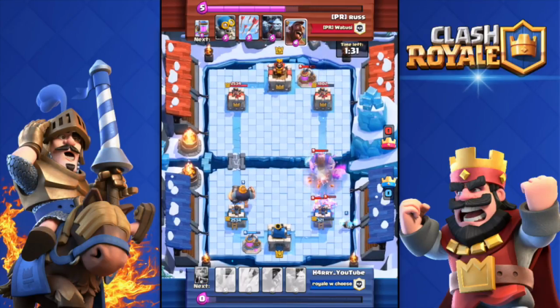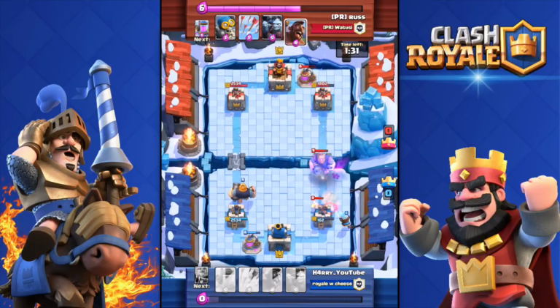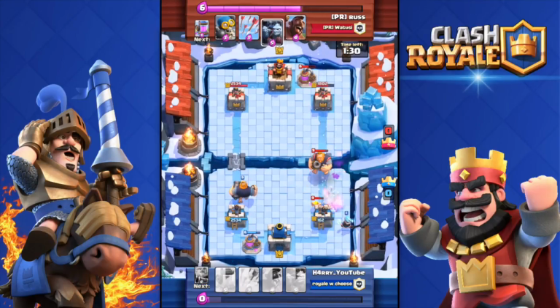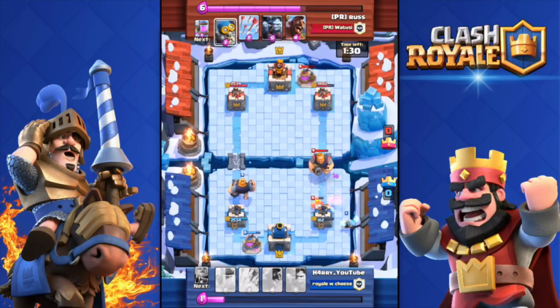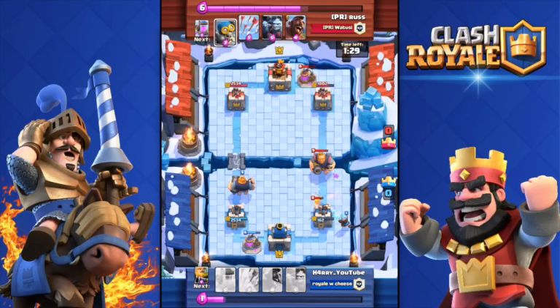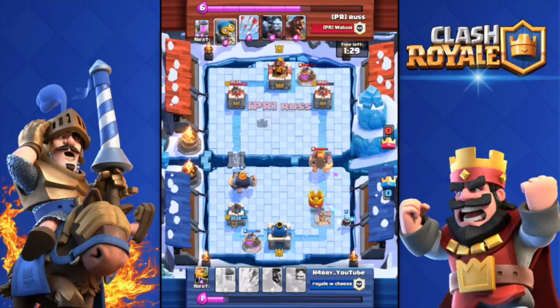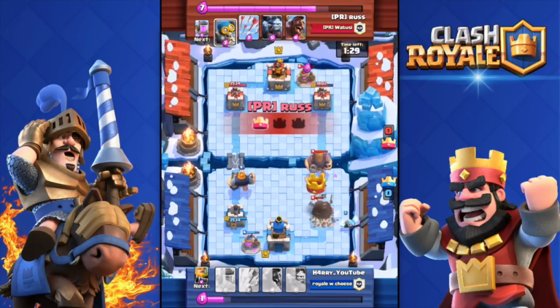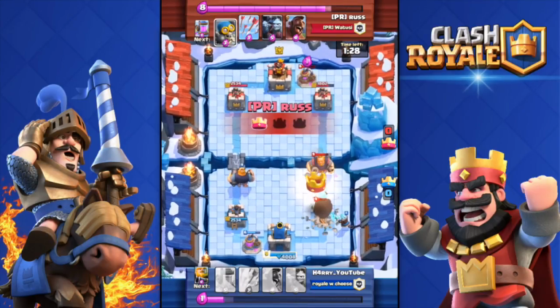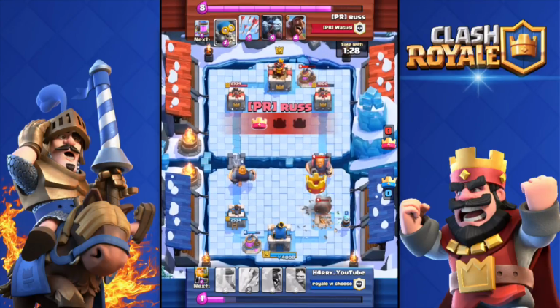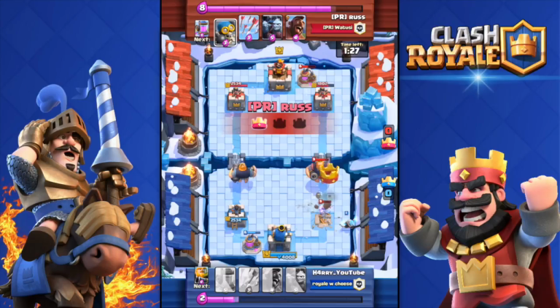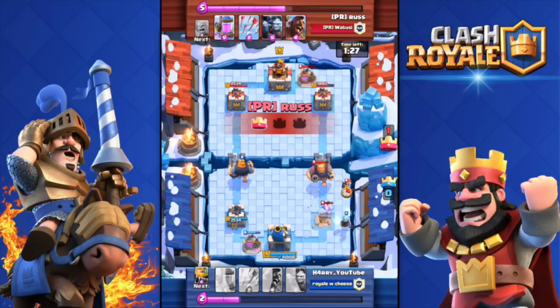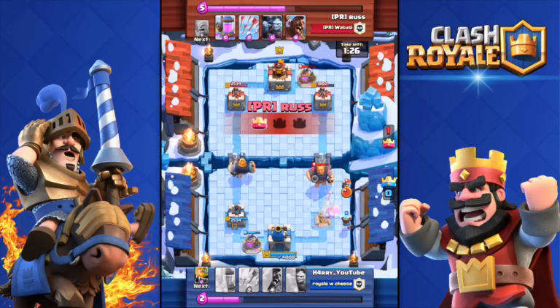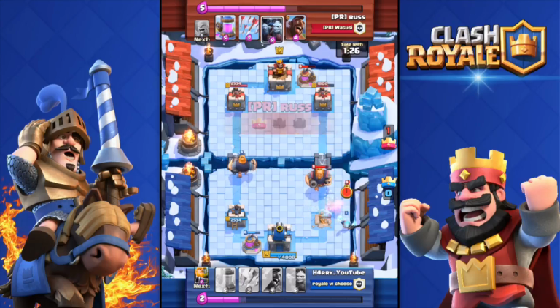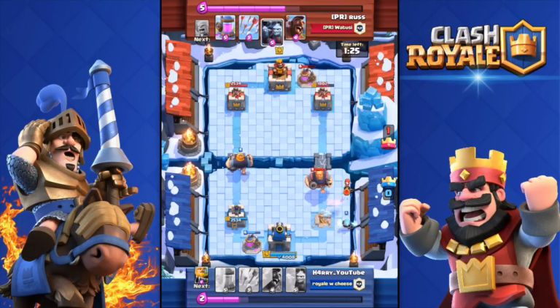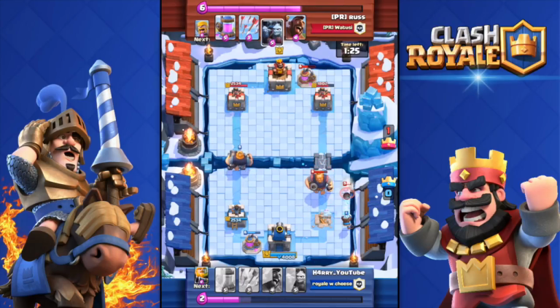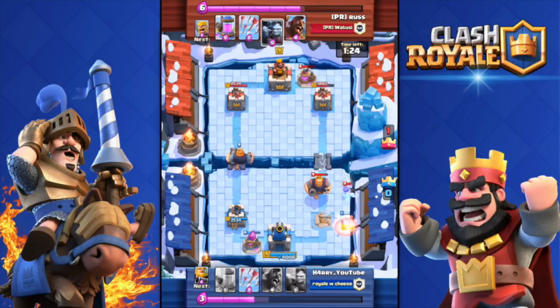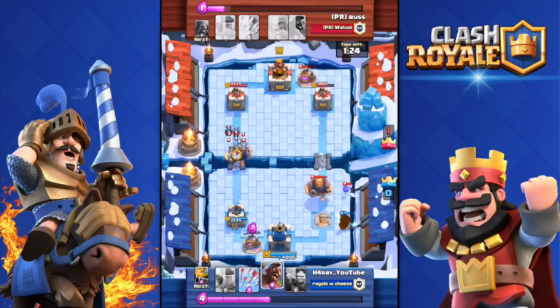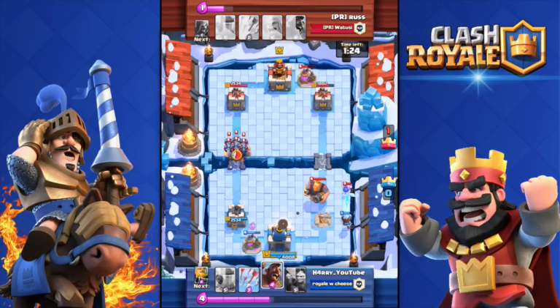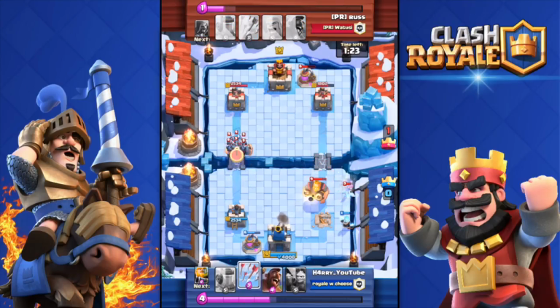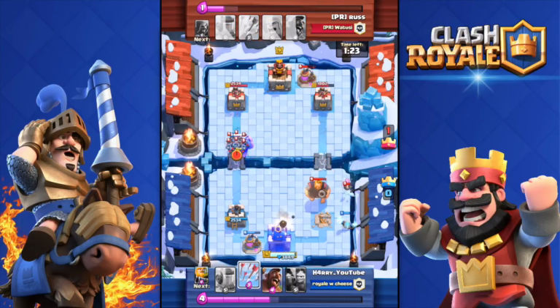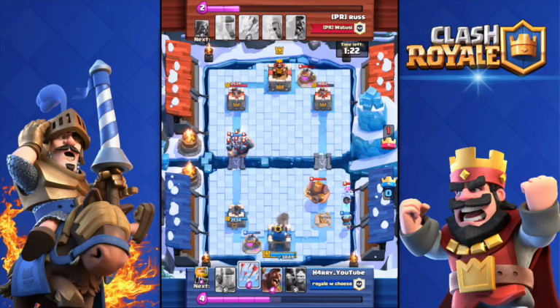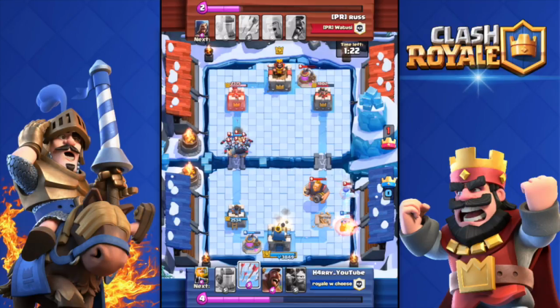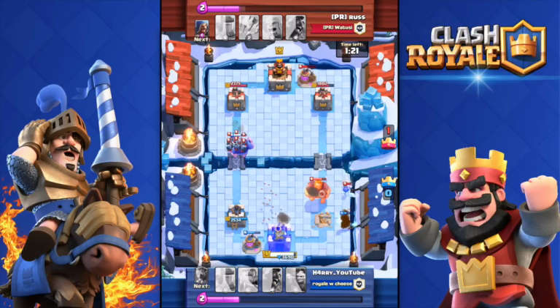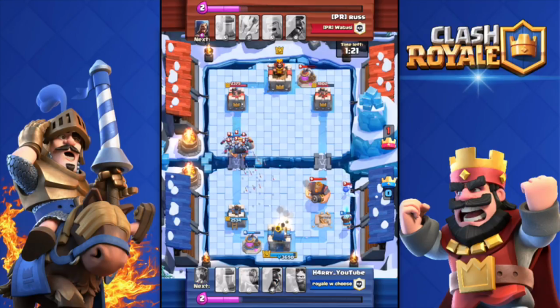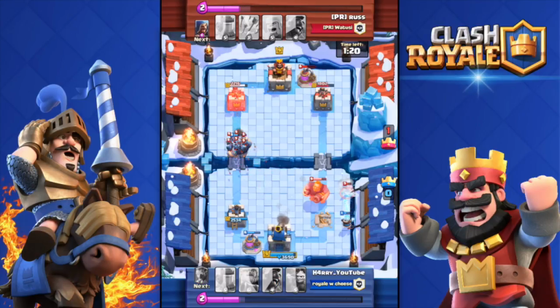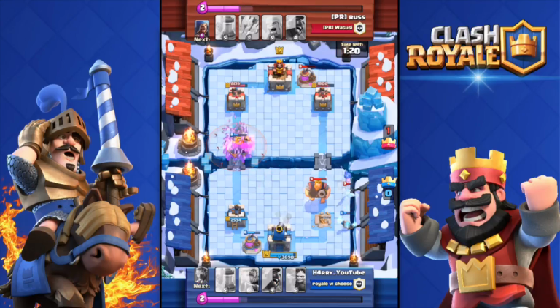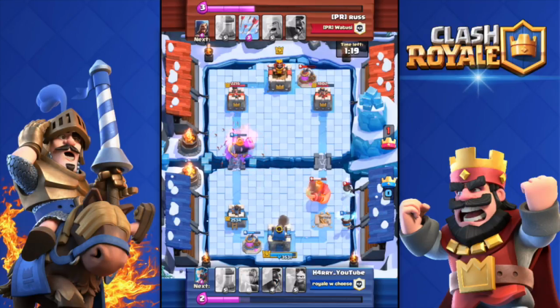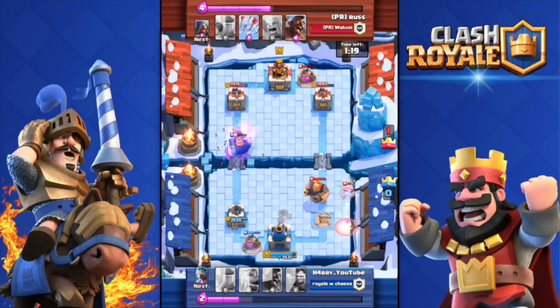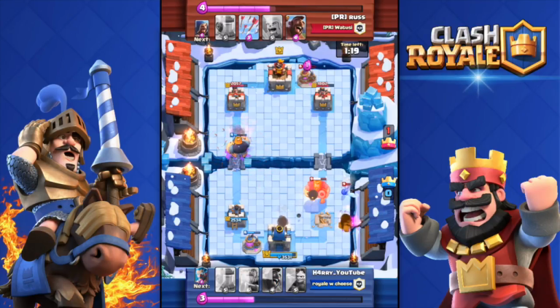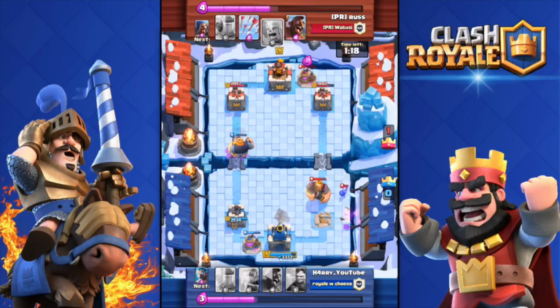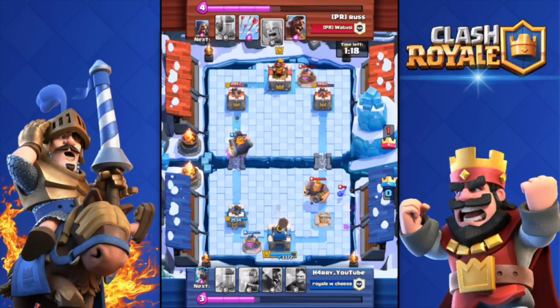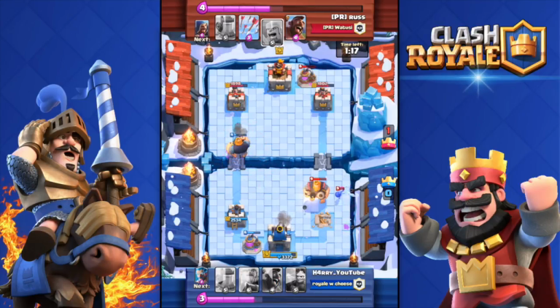I Fireballed and Zapped again — spent so much Elixir again. This deck is not performing well; I was just trying it out, so do not use this deck. He dropped a Minion Horde on my Royal Giant and I Arrowed that, but the Royal Giant is almost dead.